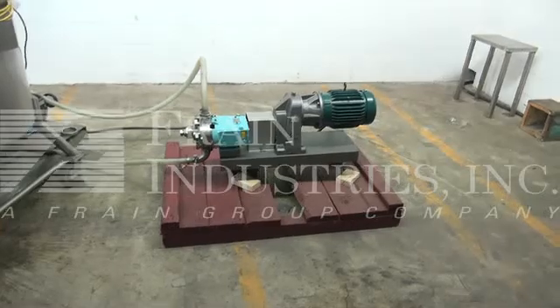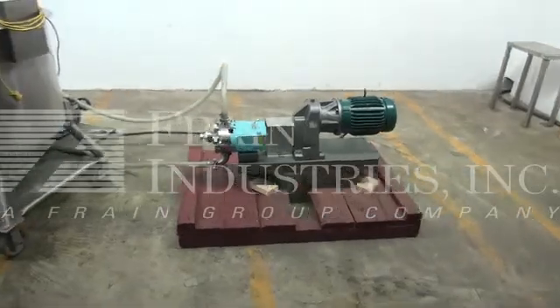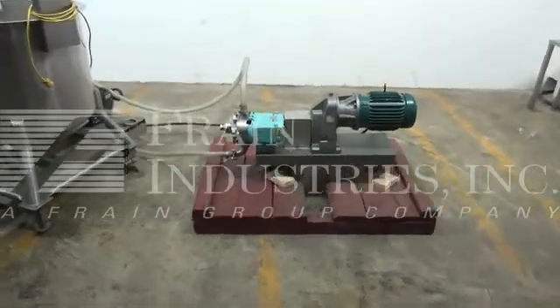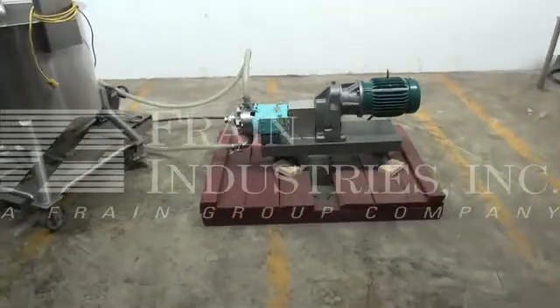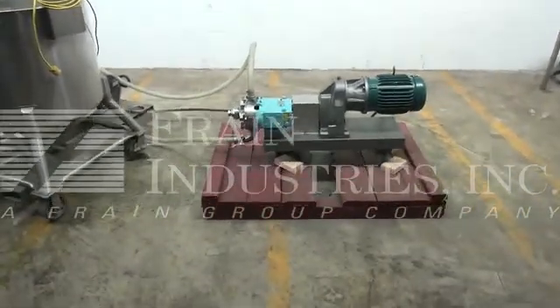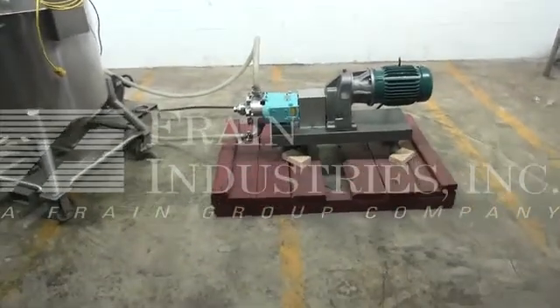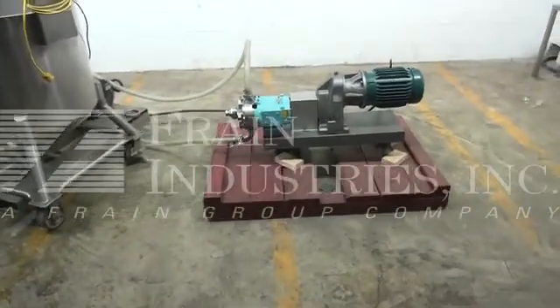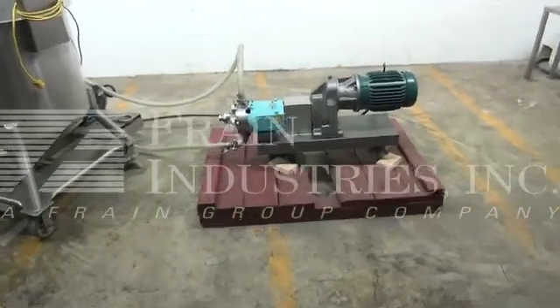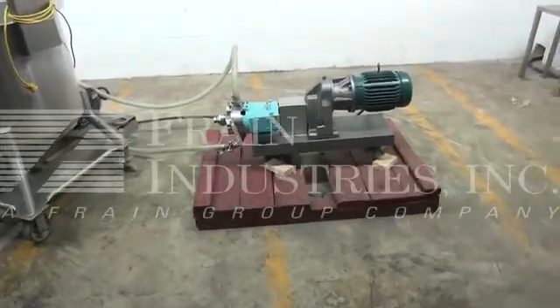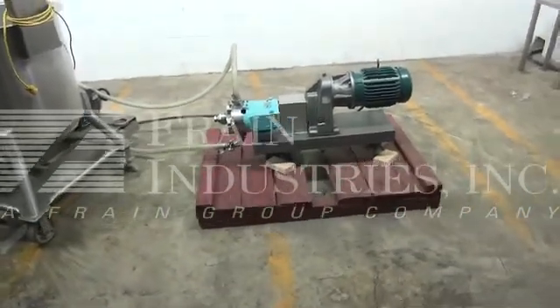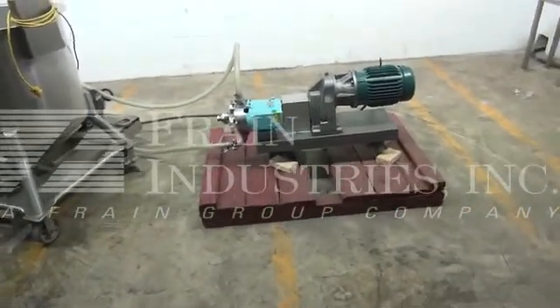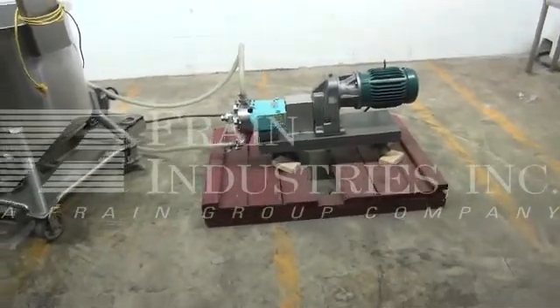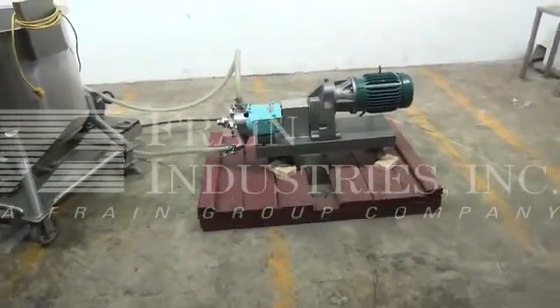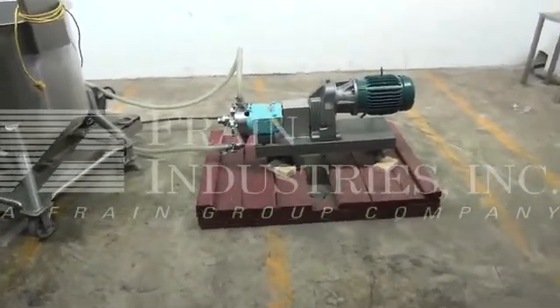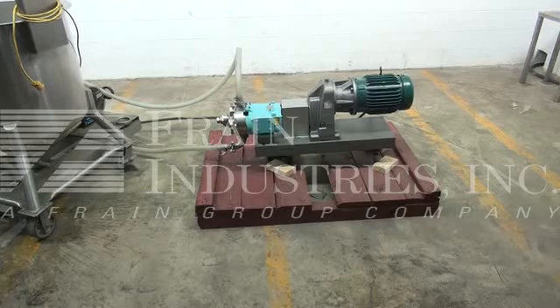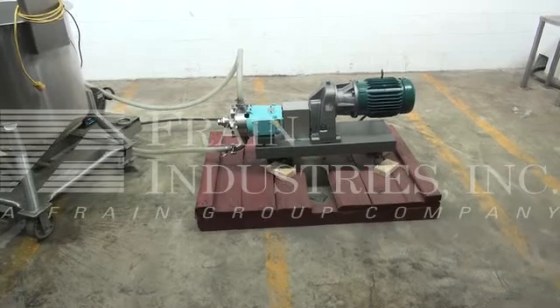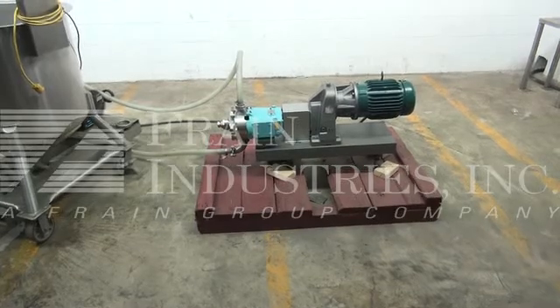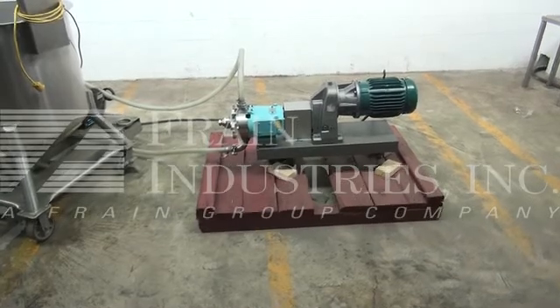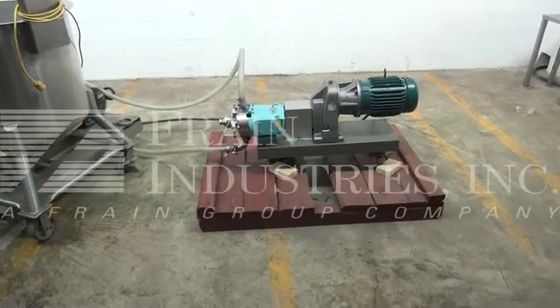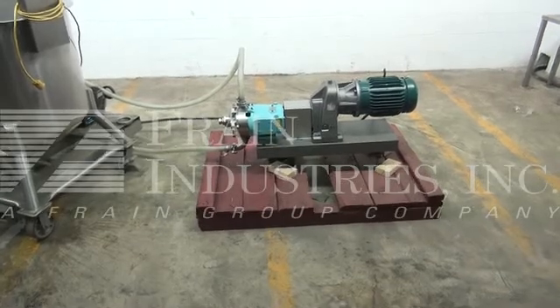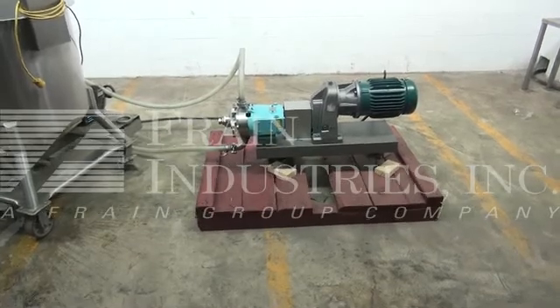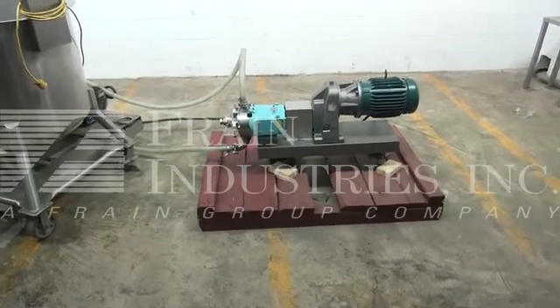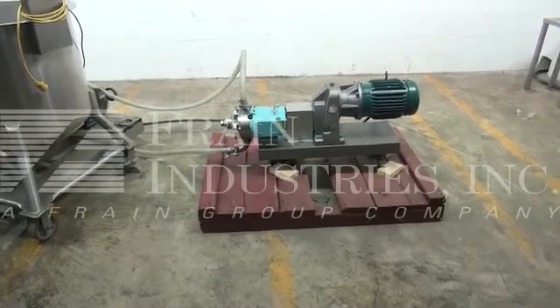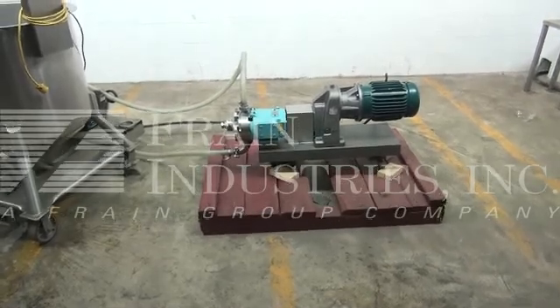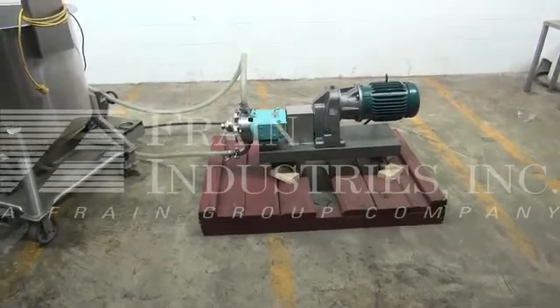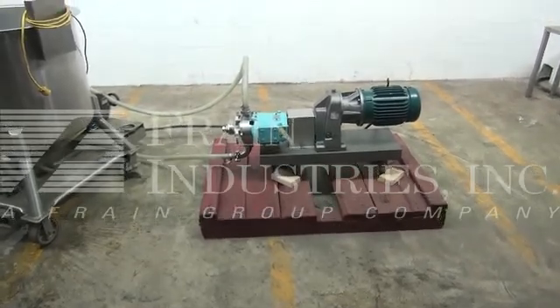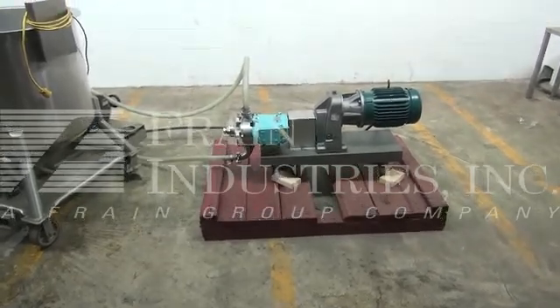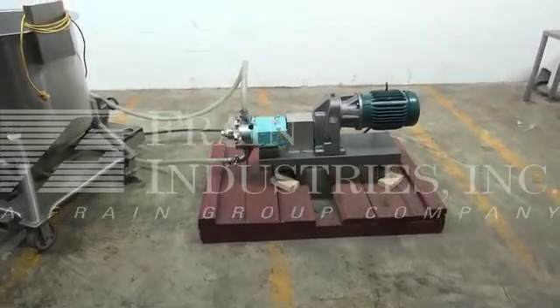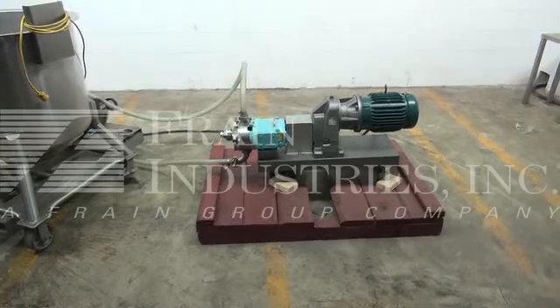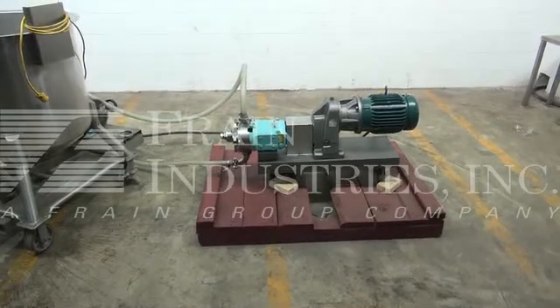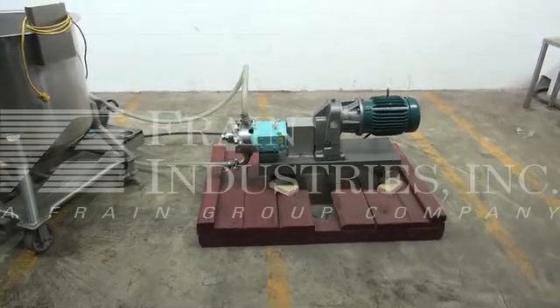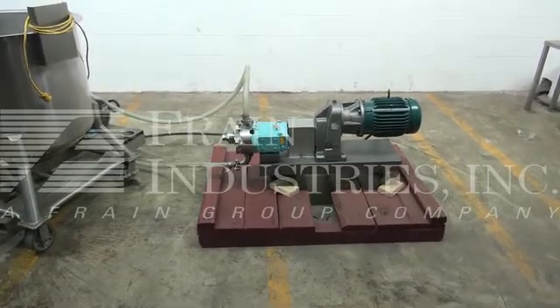We're the Frane Group Service Technicians at Cycle Jawaukesha Pump. Before powering up the machine, it is recommended that you read the manual in its entirety. The manual will be placed with the machine when it is shipped.